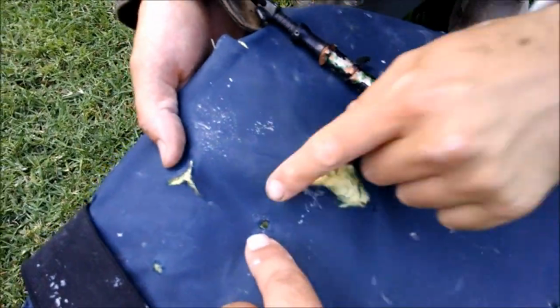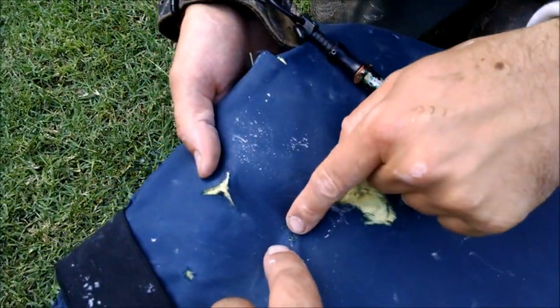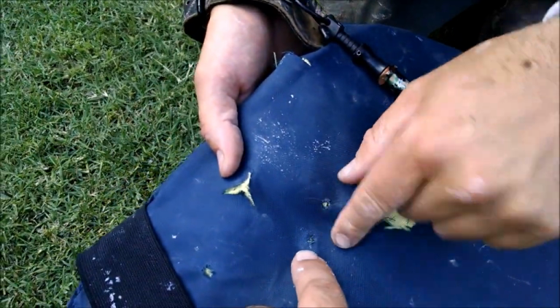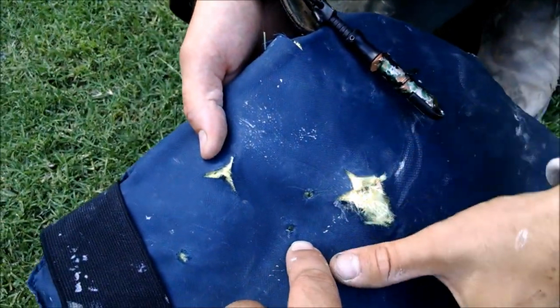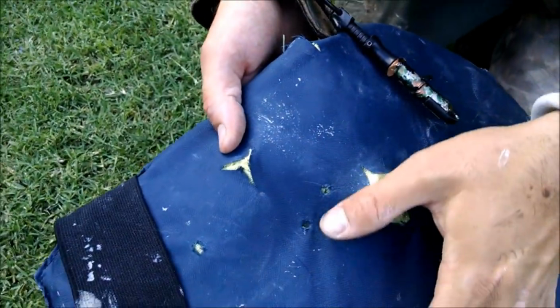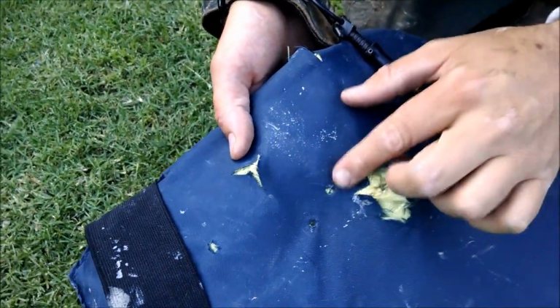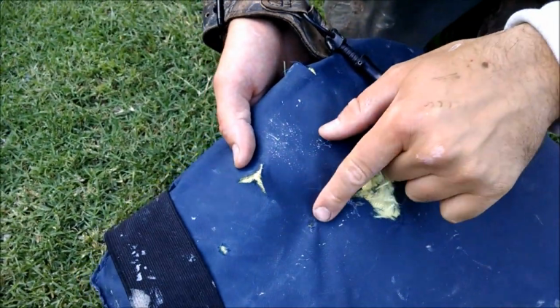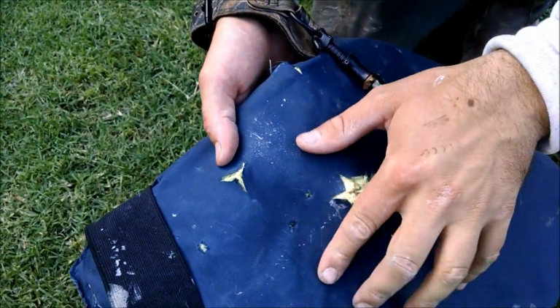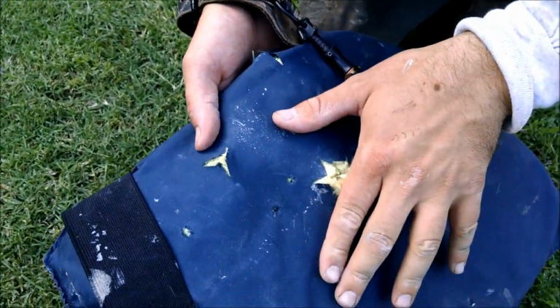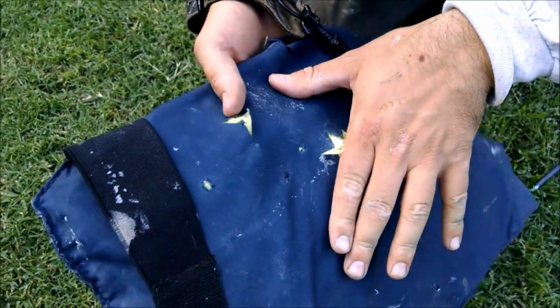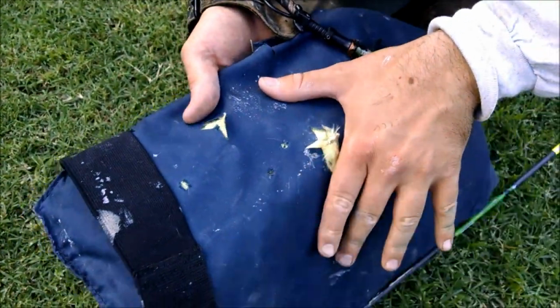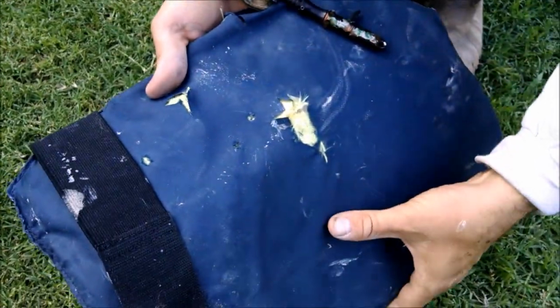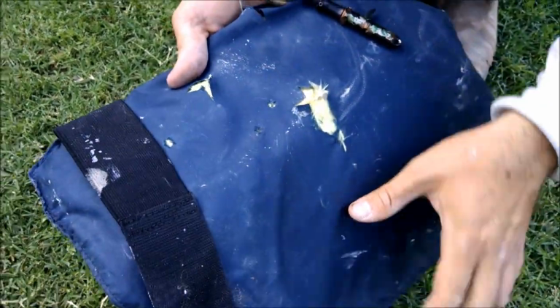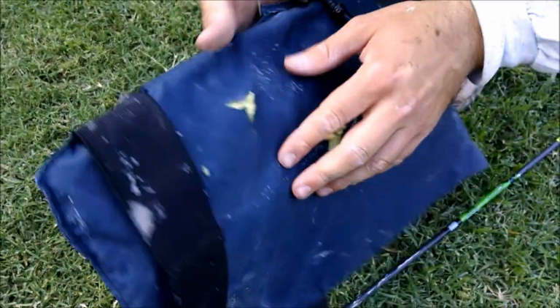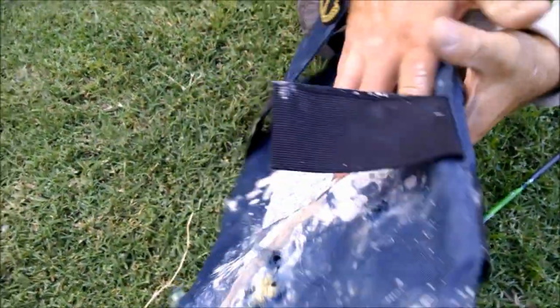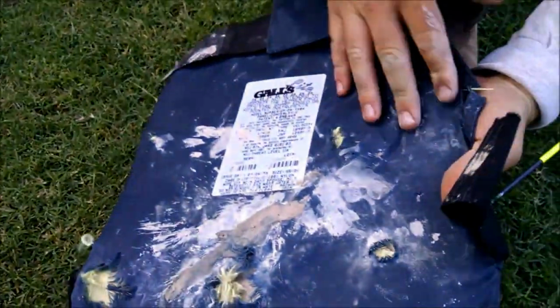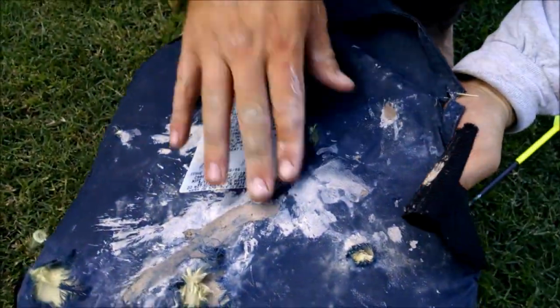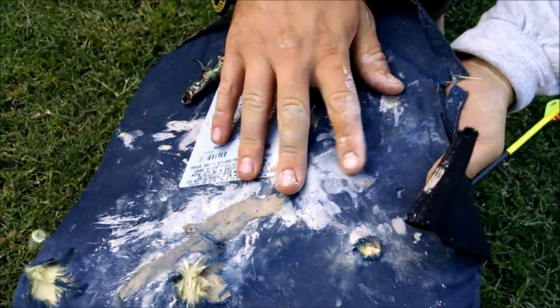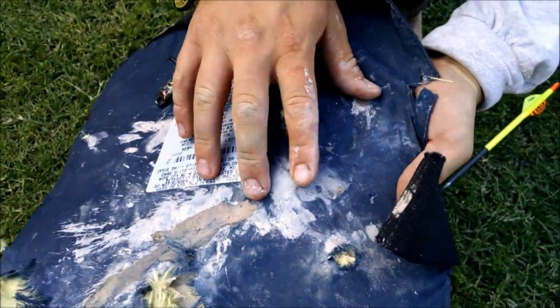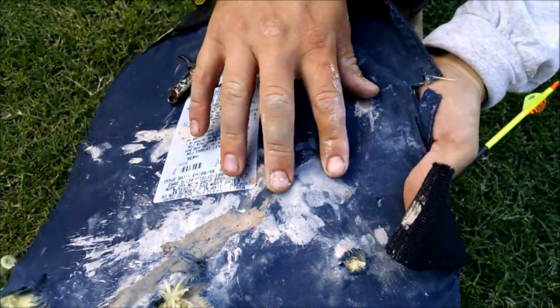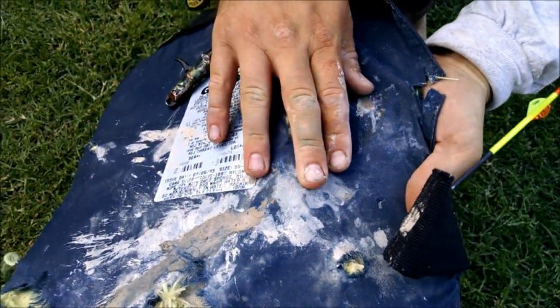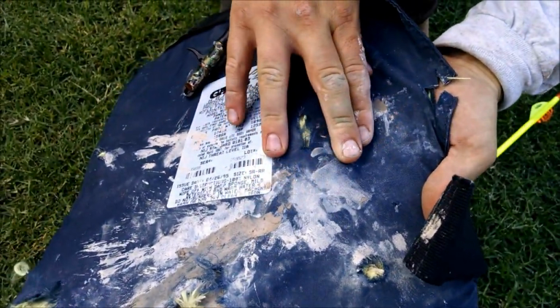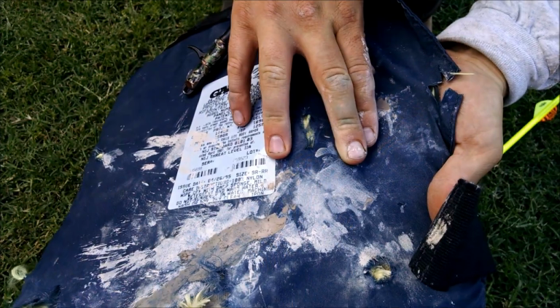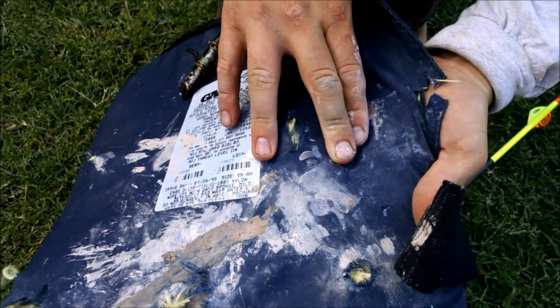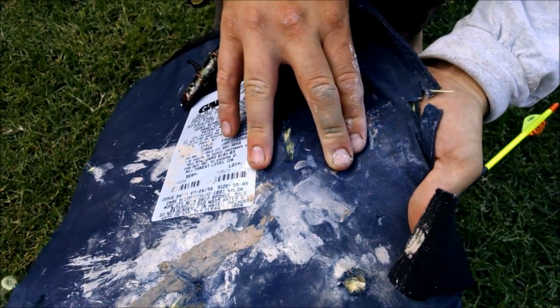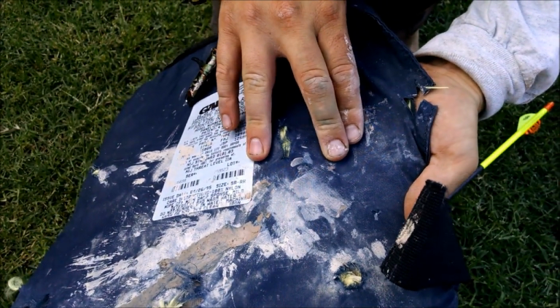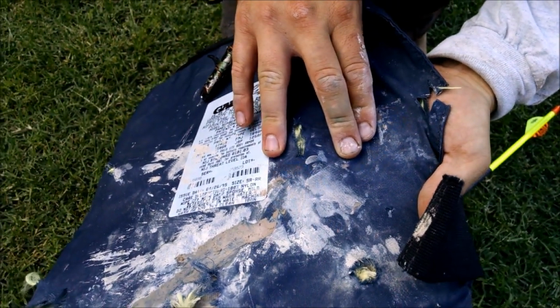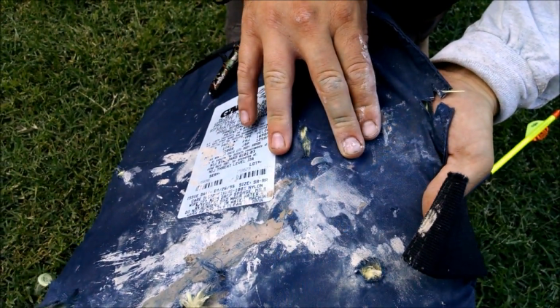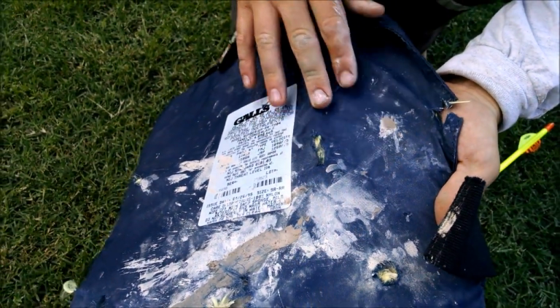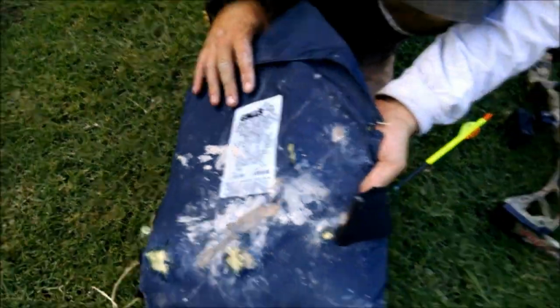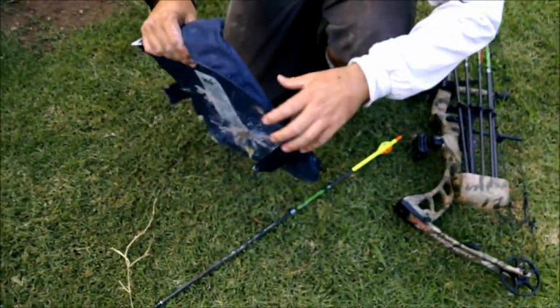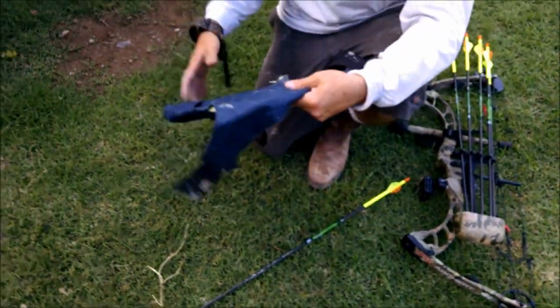This one right here. Did even less than the last one. Interesting. Yeah.